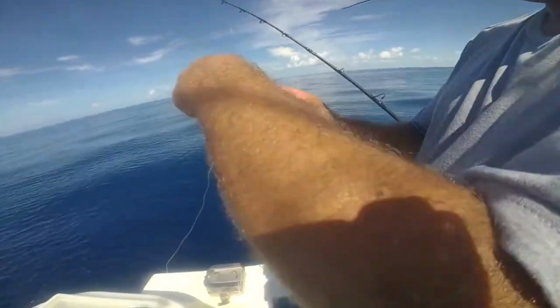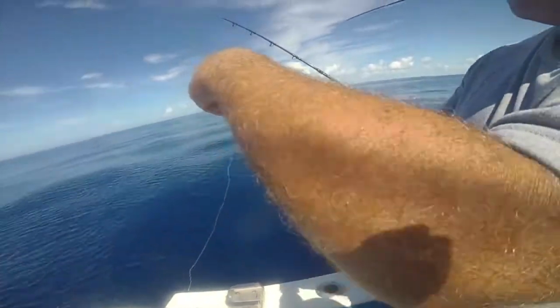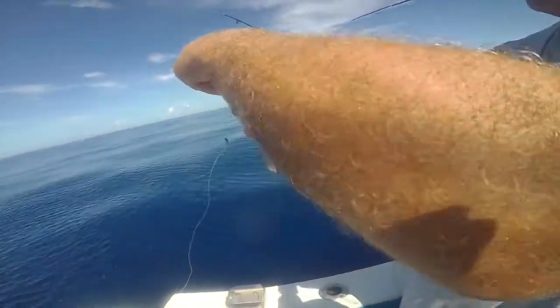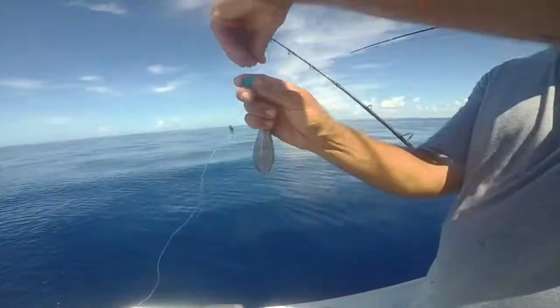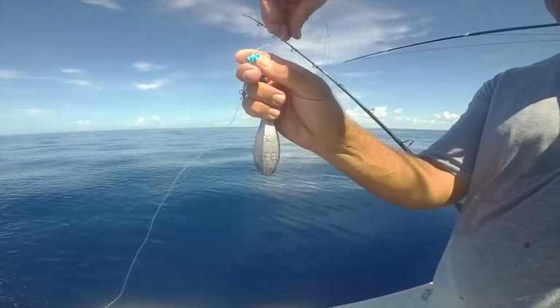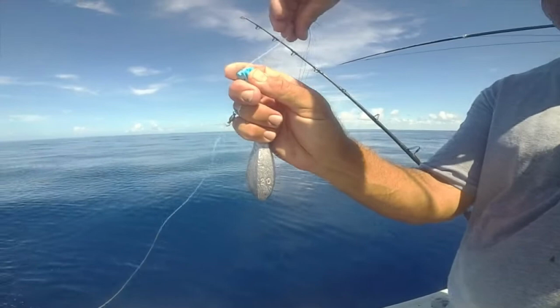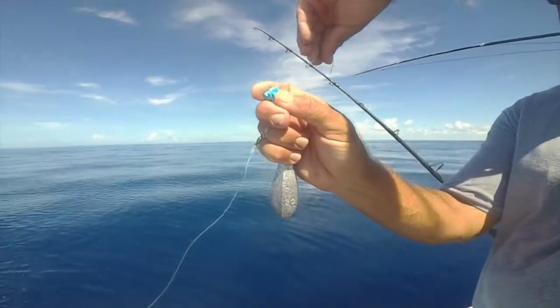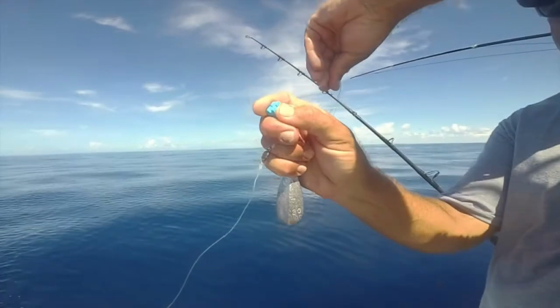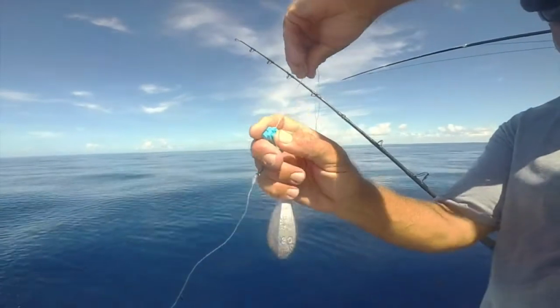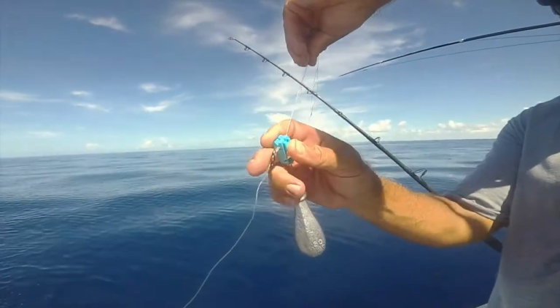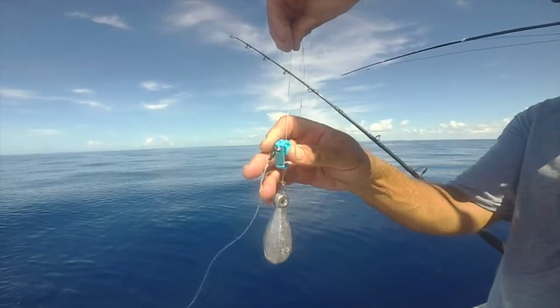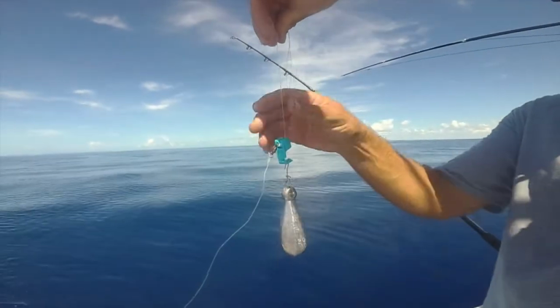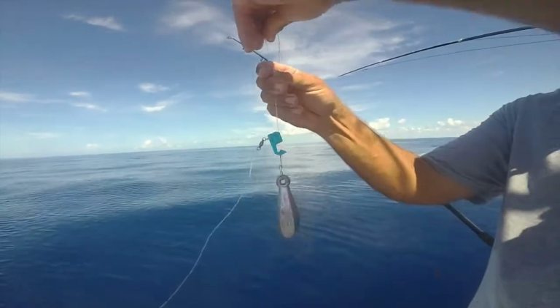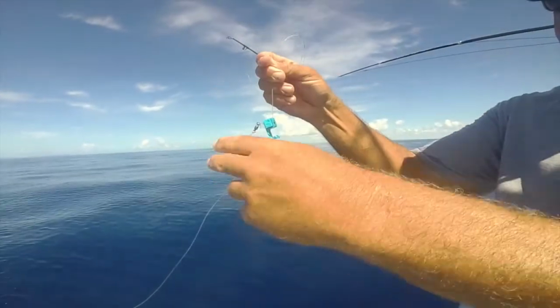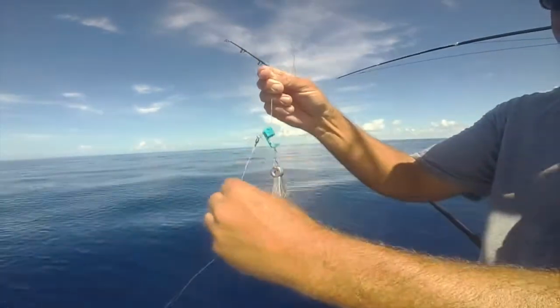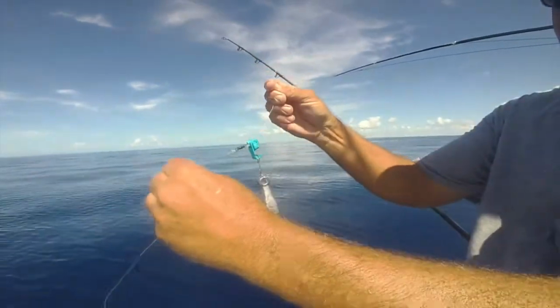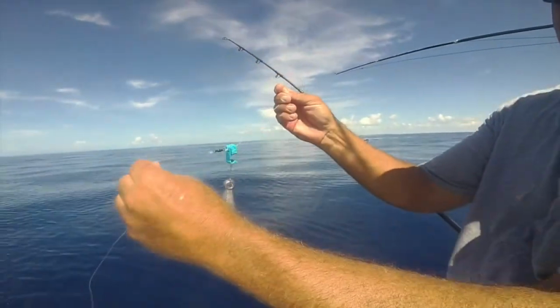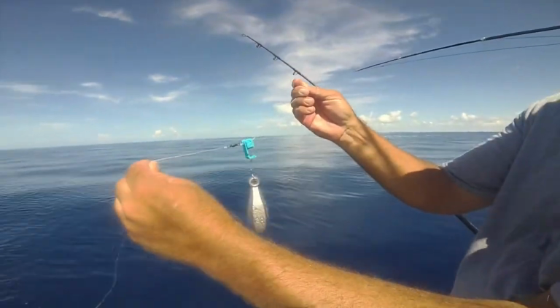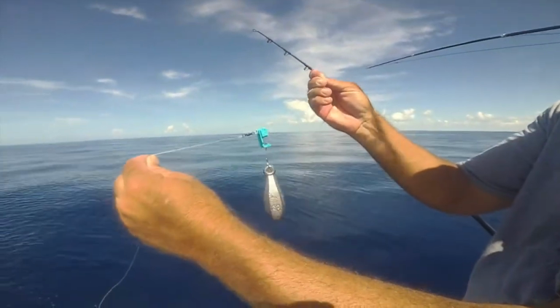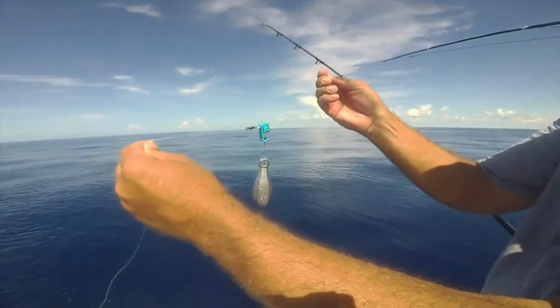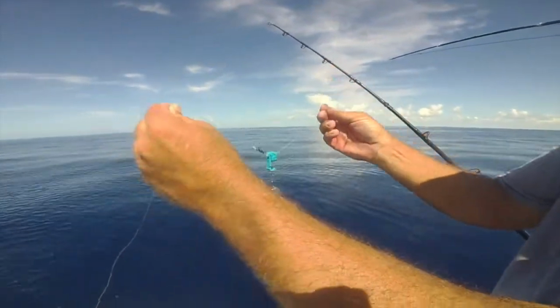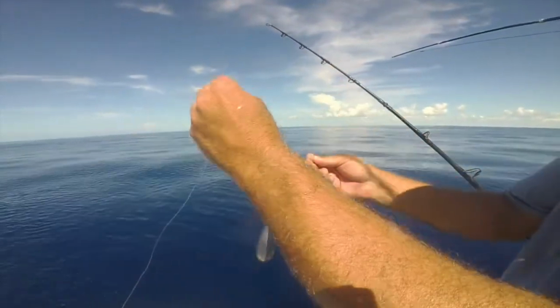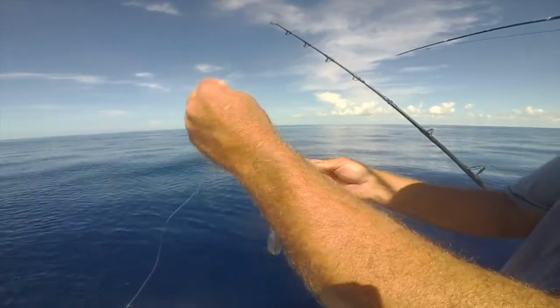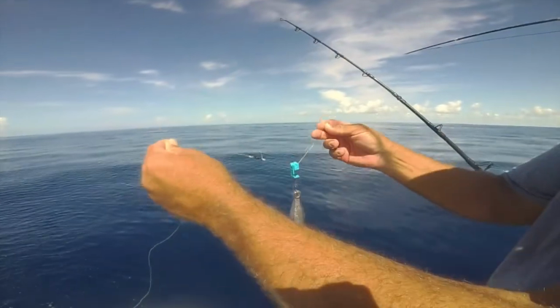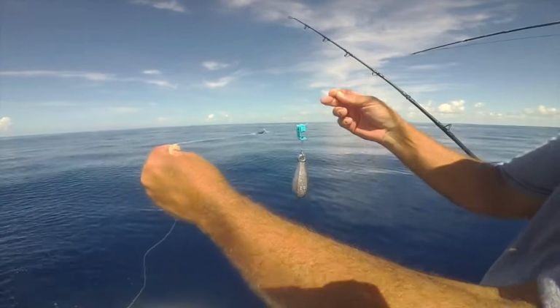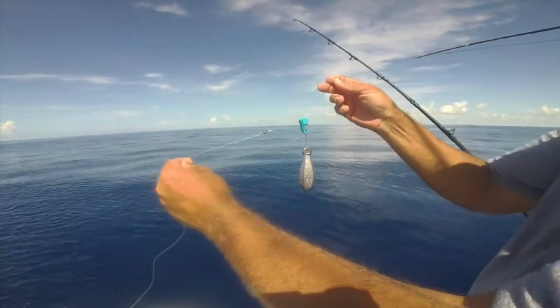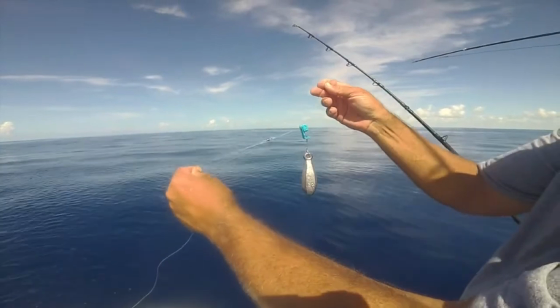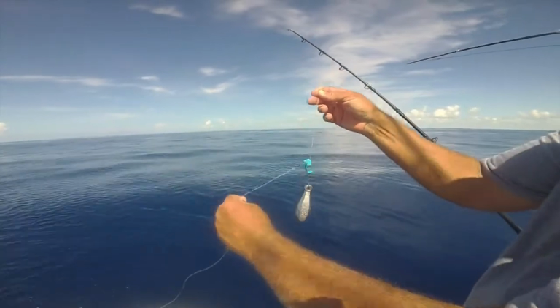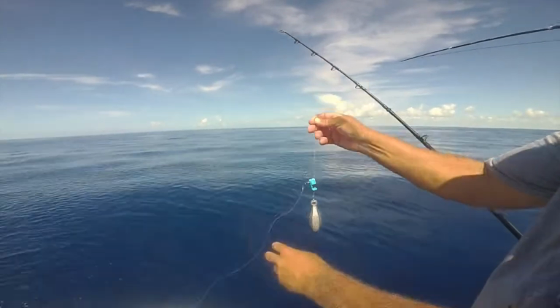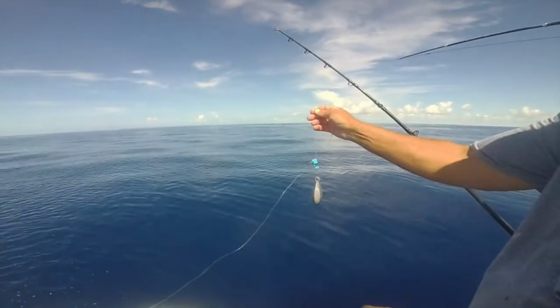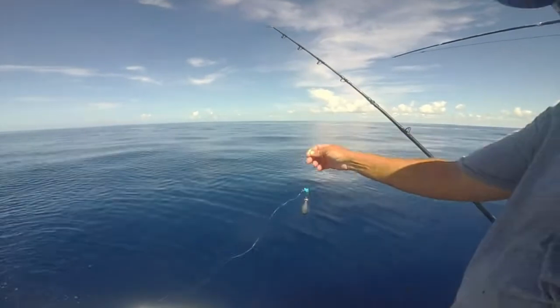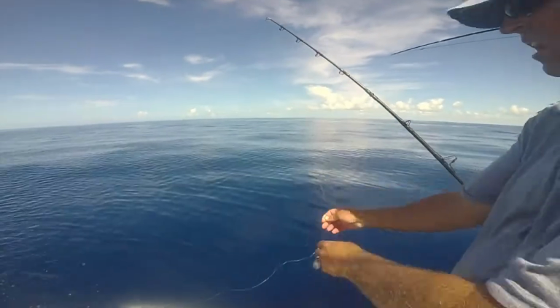Simply take your Balloon Fisher King clip, attach it right above the barrel swivel, and send her down.